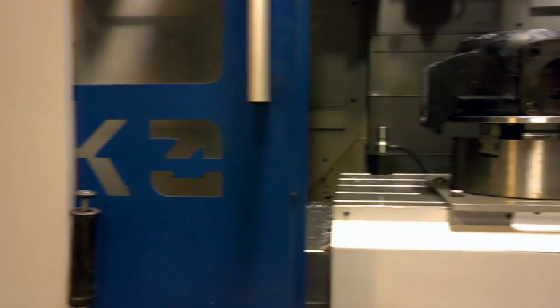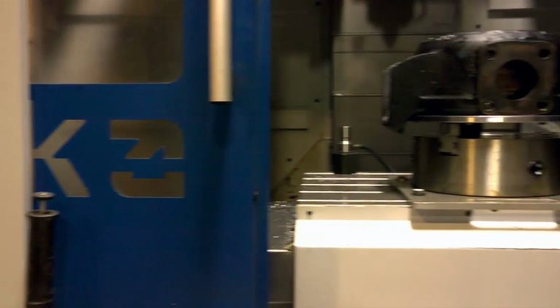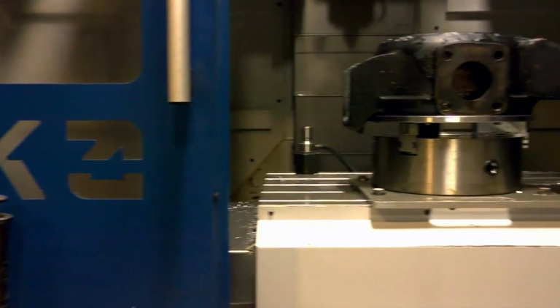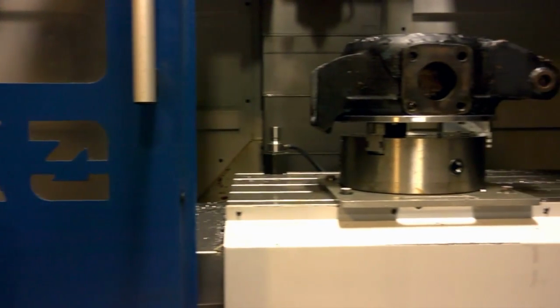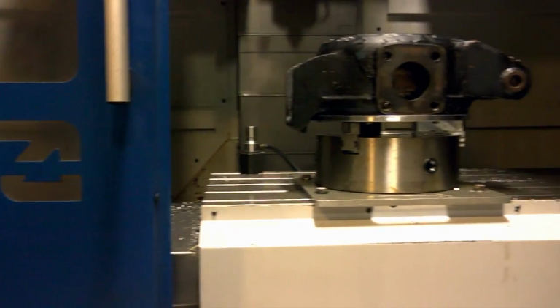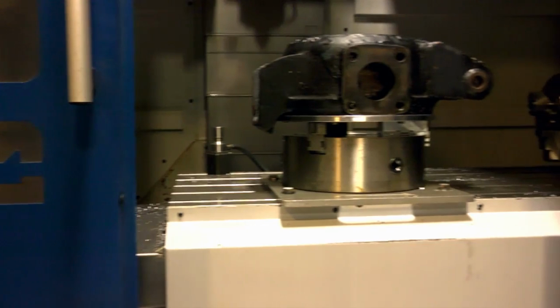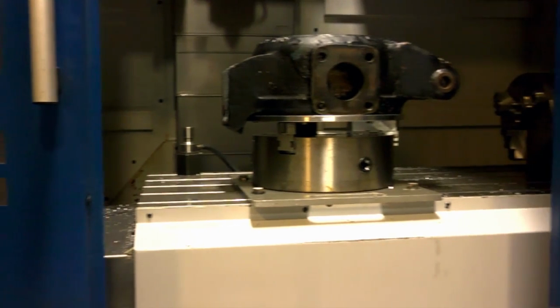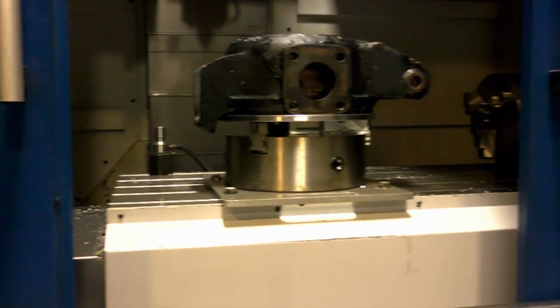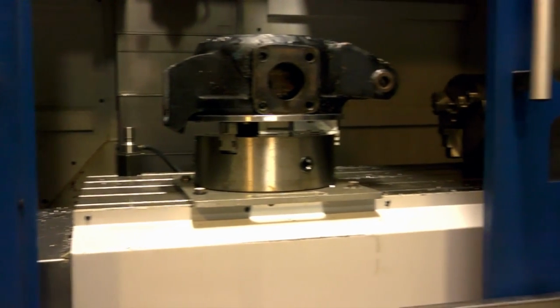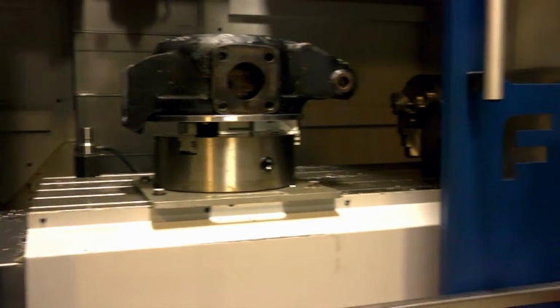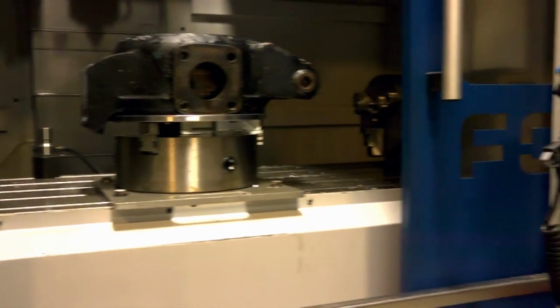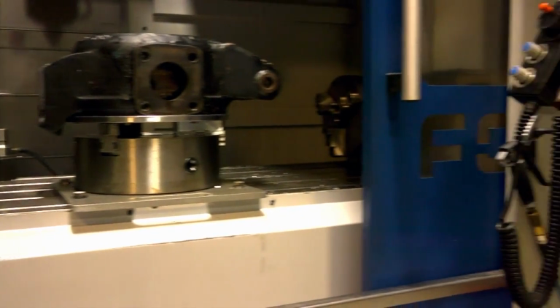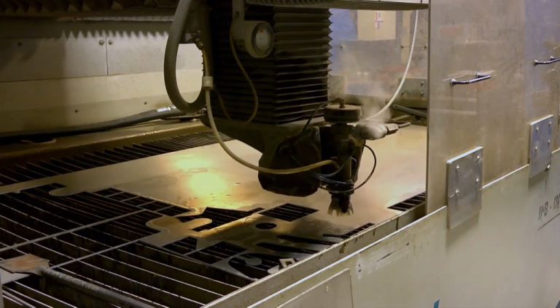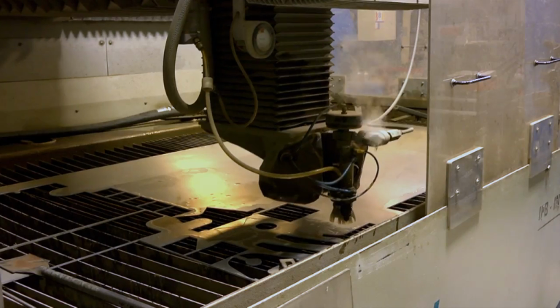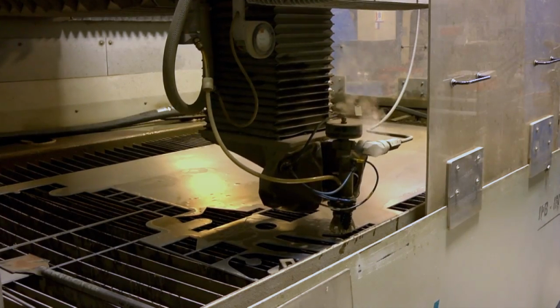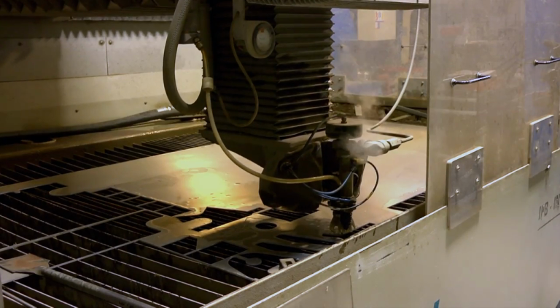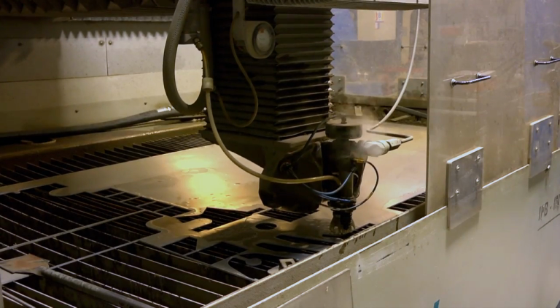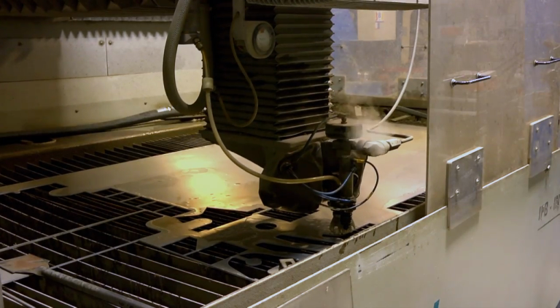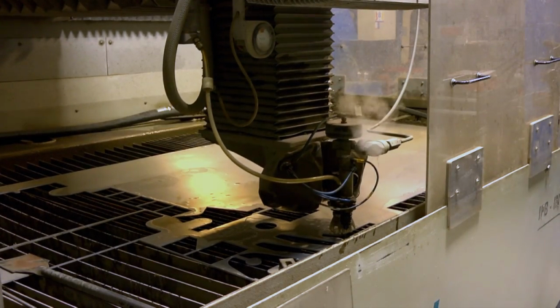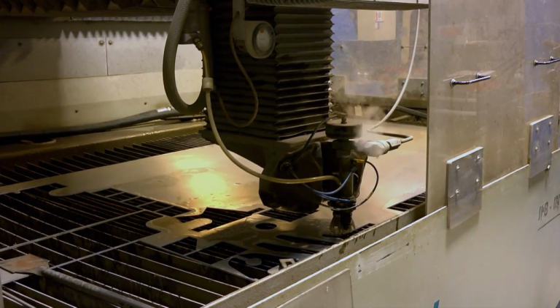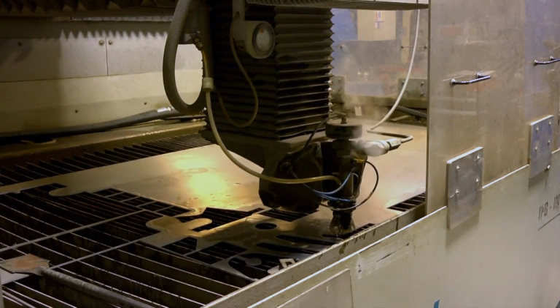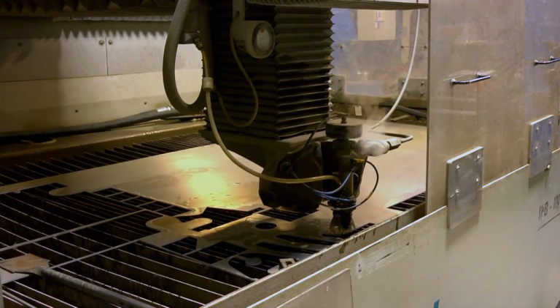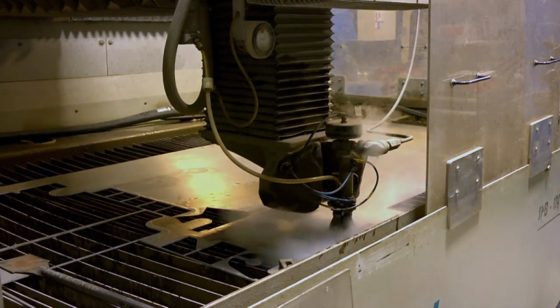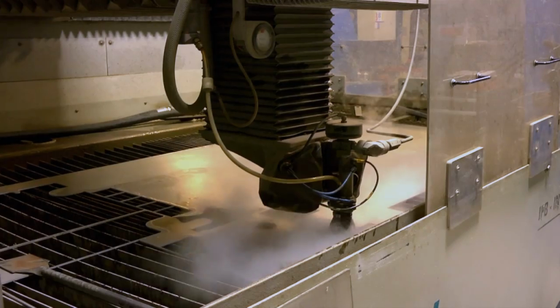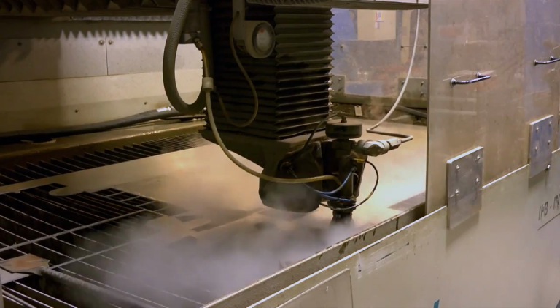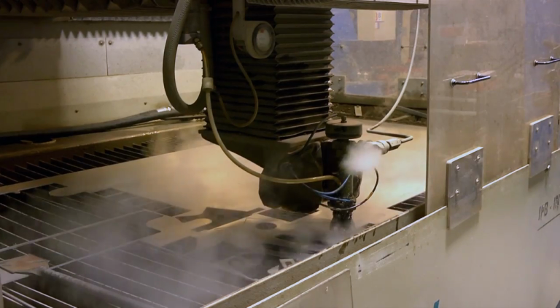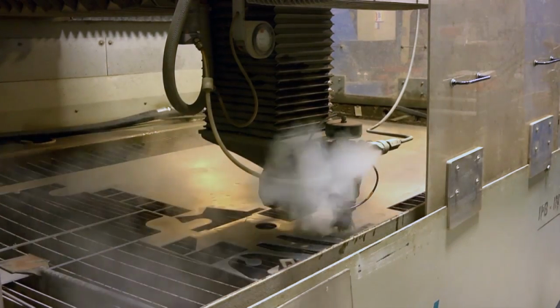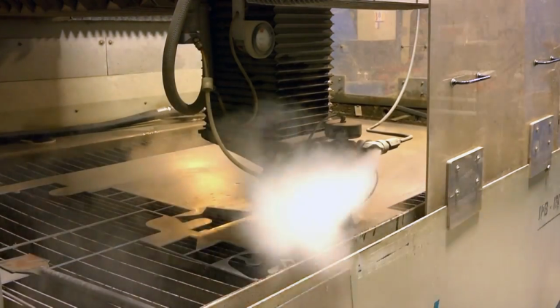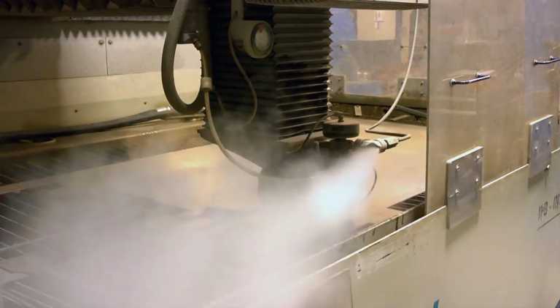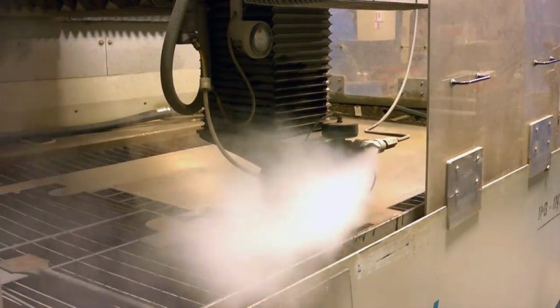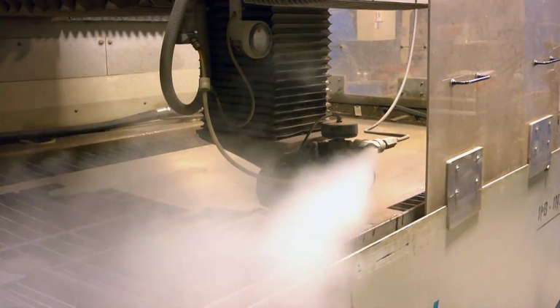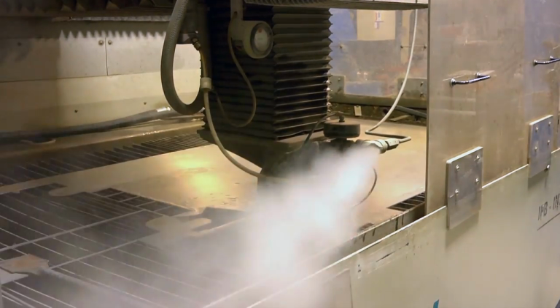Over here in the machine shop, we have two CNC mills, two CNC lathes, a flow water jet, and a multitude of other equipment from tubing benders to welding machines — everything to support the monster truck racing operation.